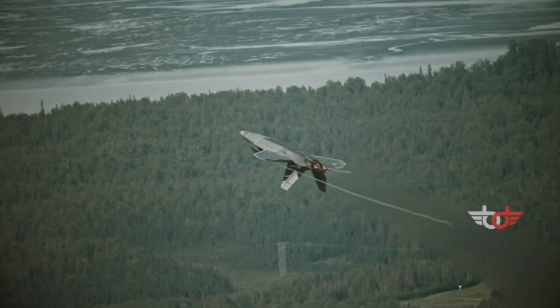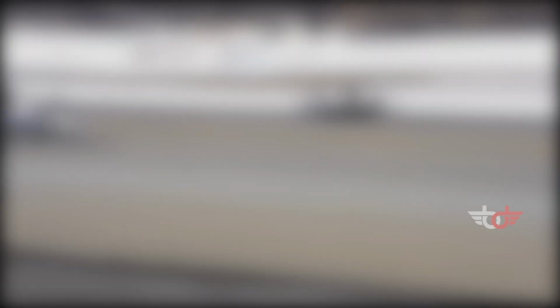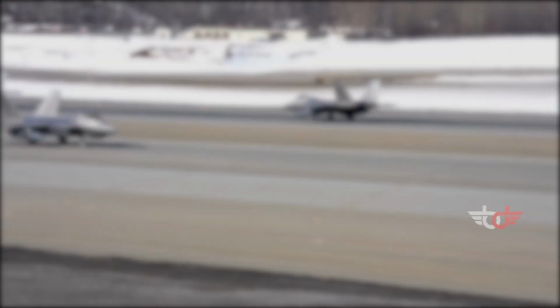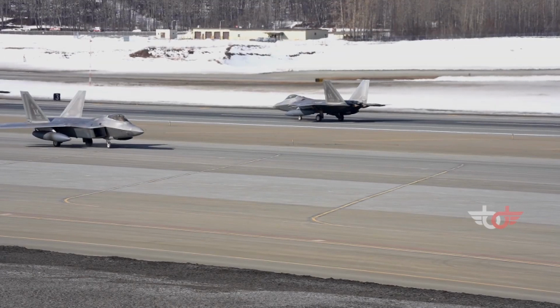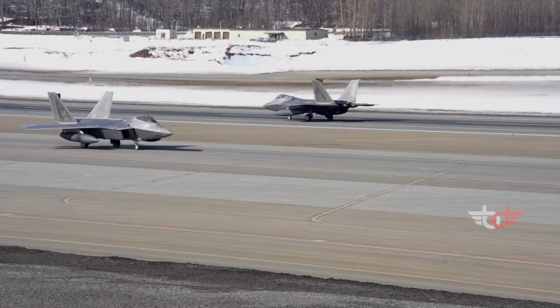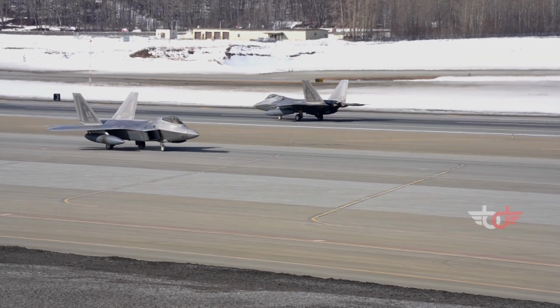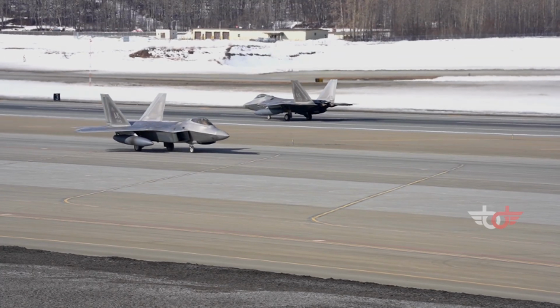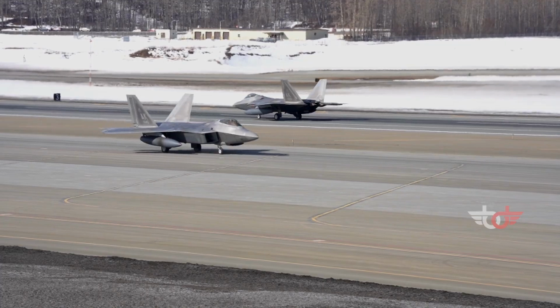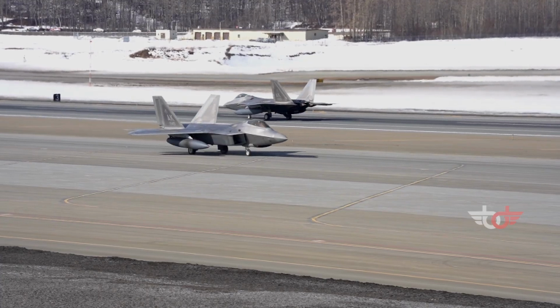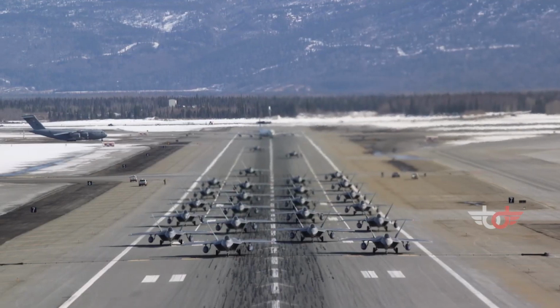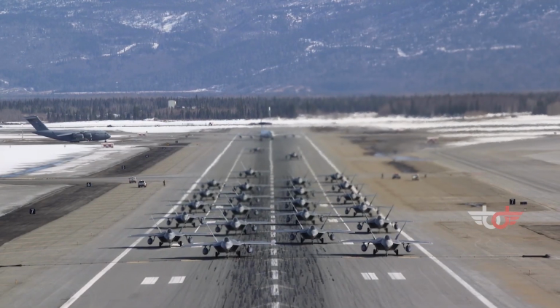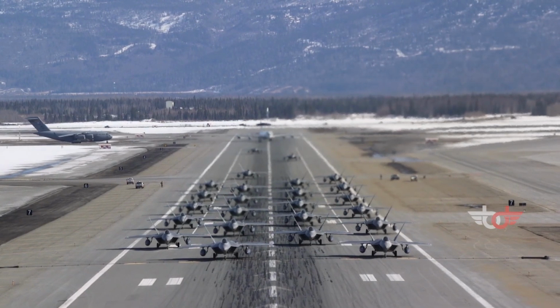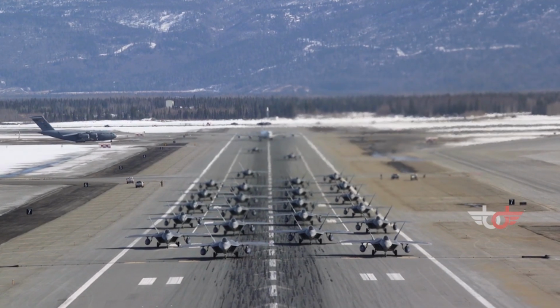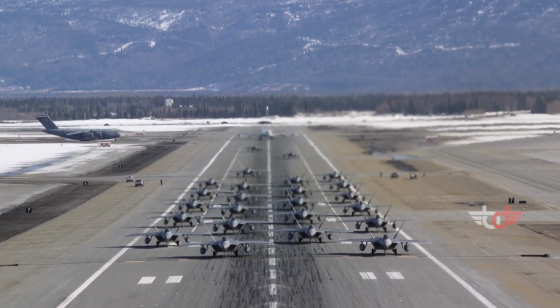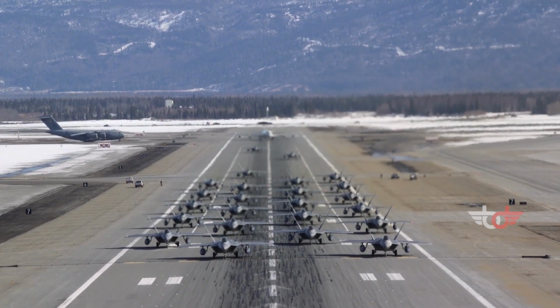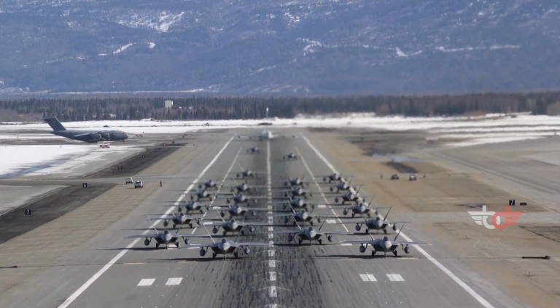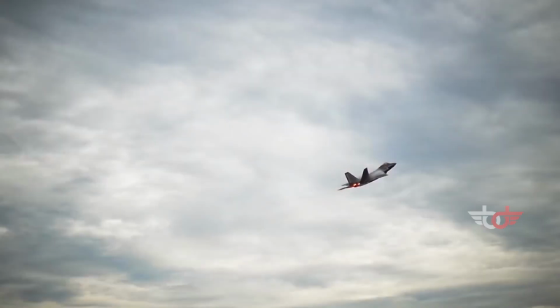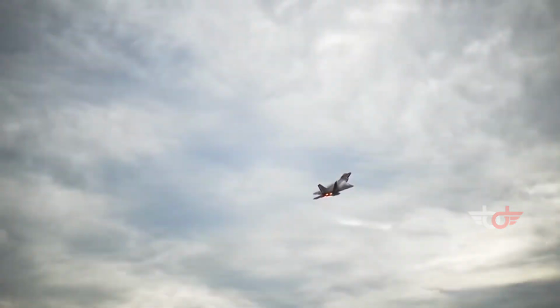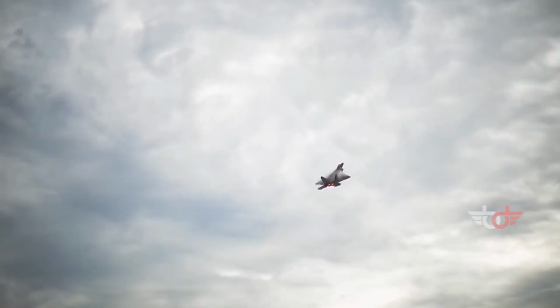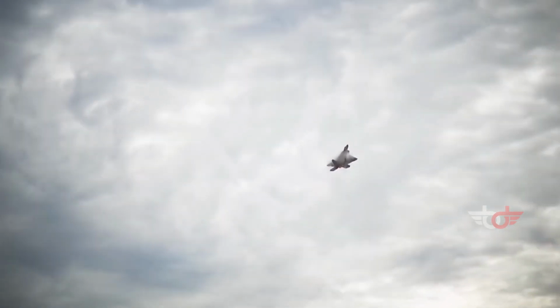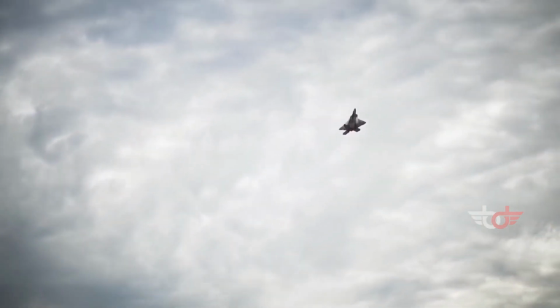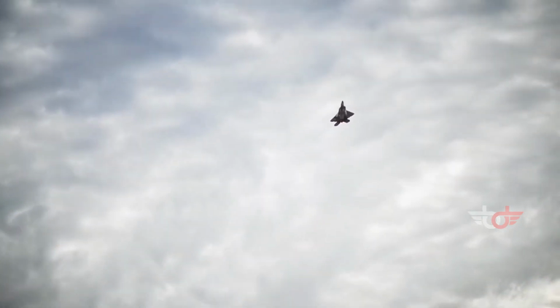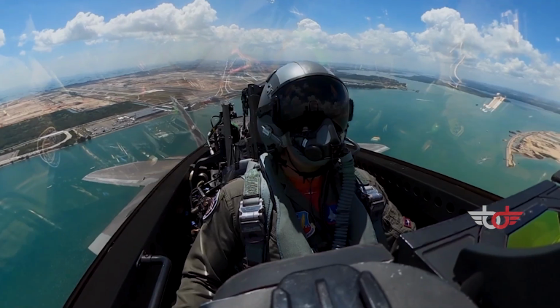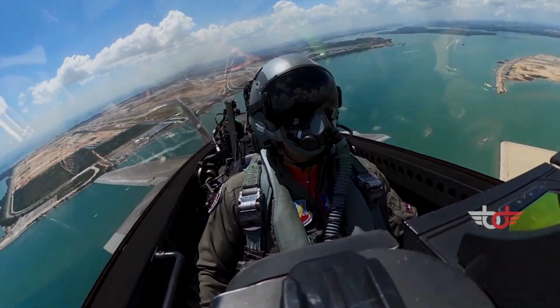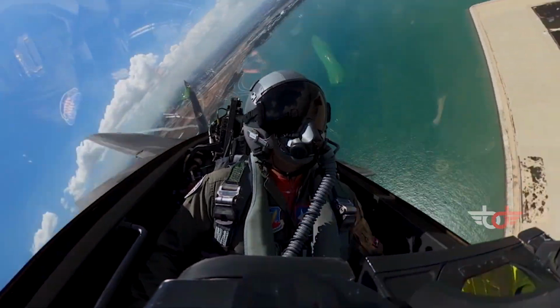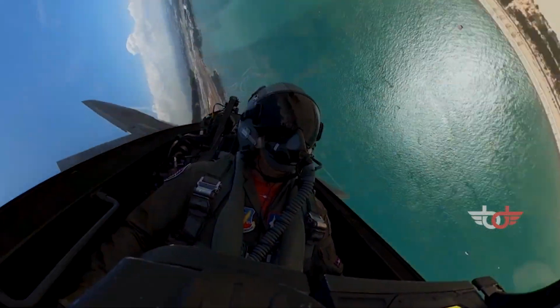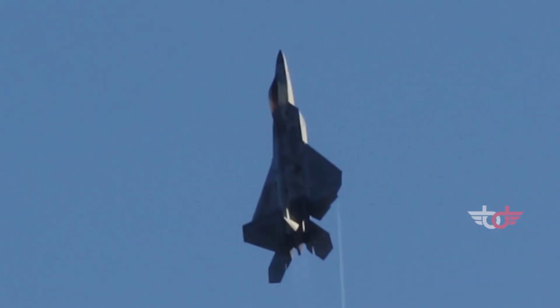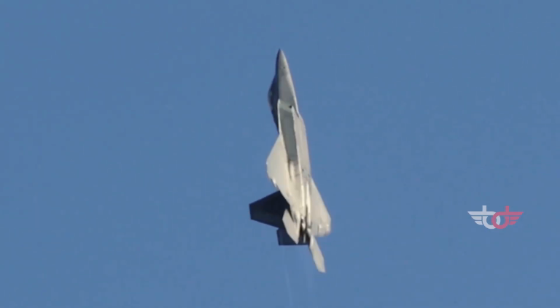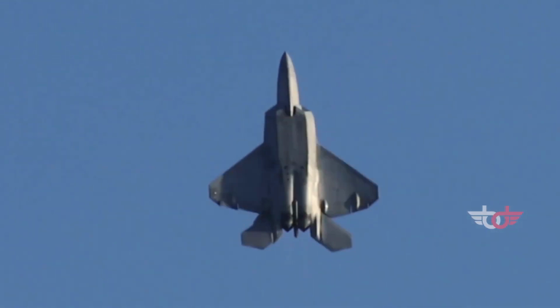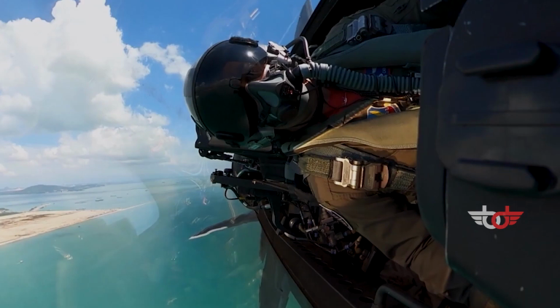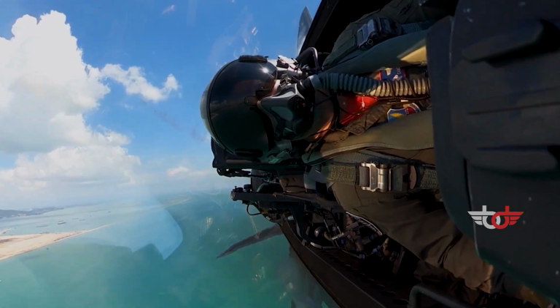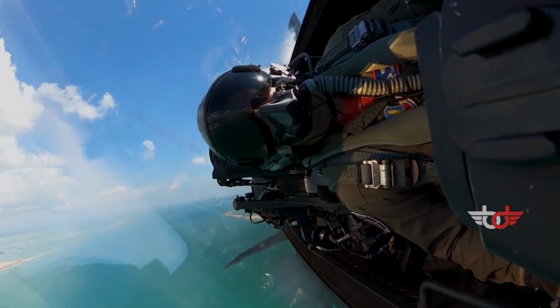There is word going around that the U.S. is considering the production of a greater number of F-22 over time, as it is the best fighter aircraft they have. After all, the F-22 is the first fifth-generation fighter, and to this day, the only operational one.